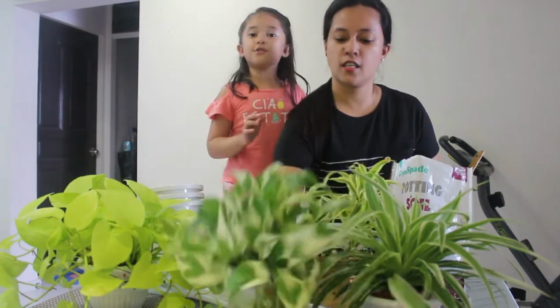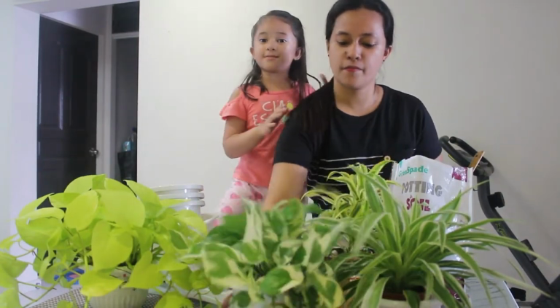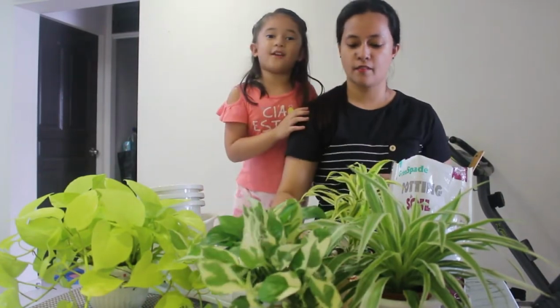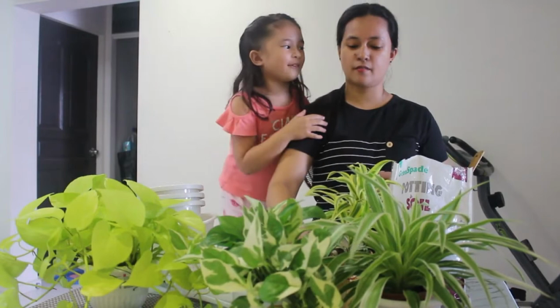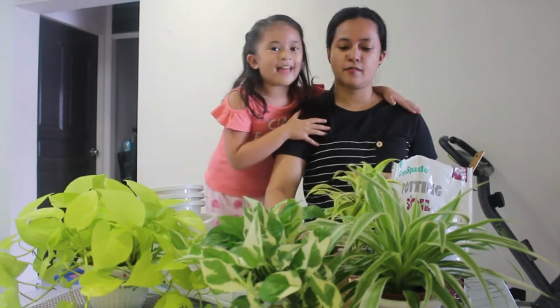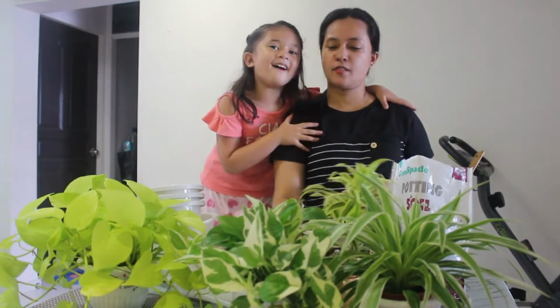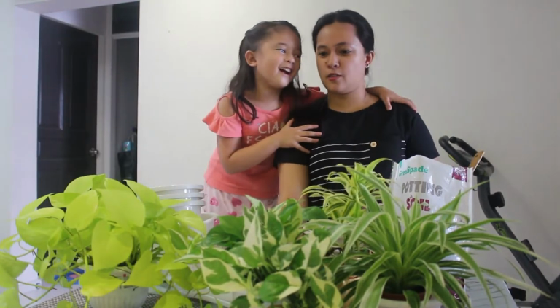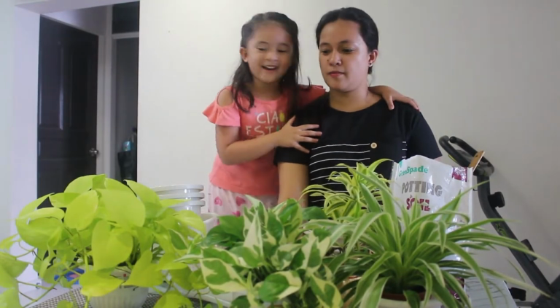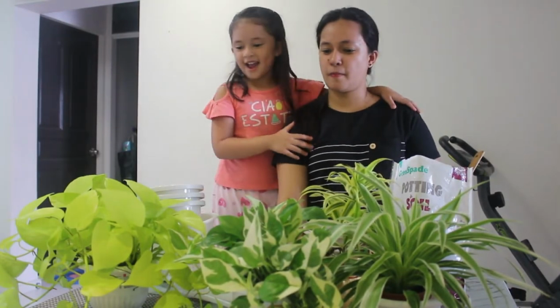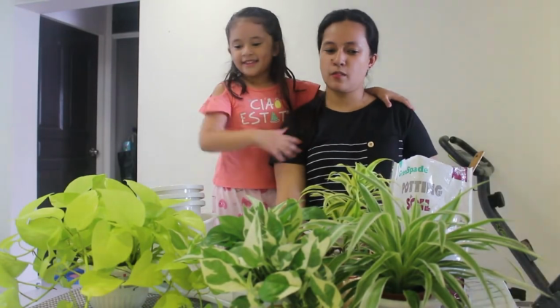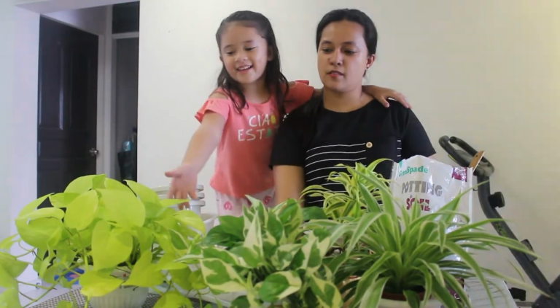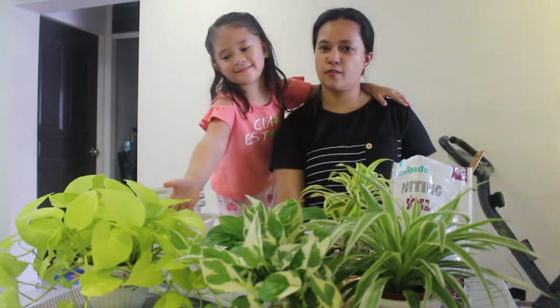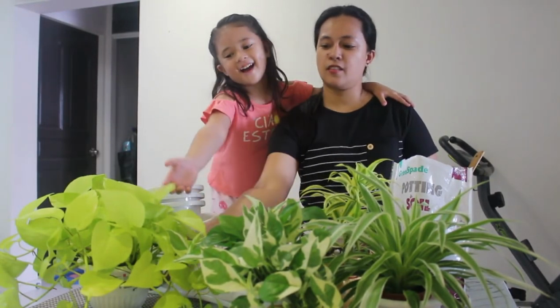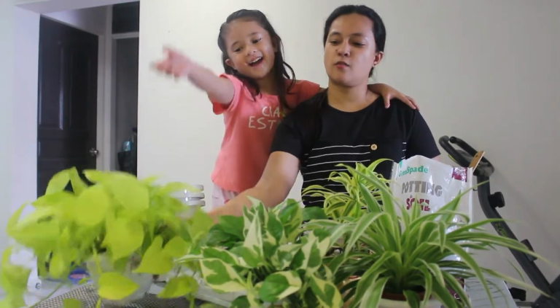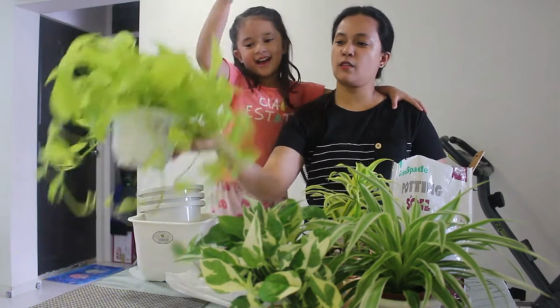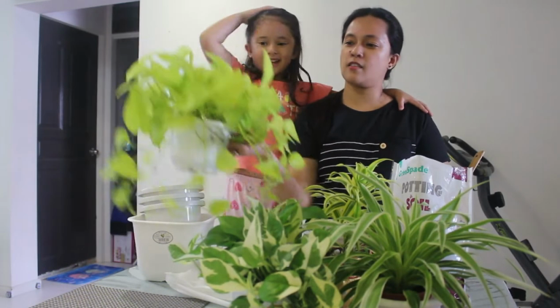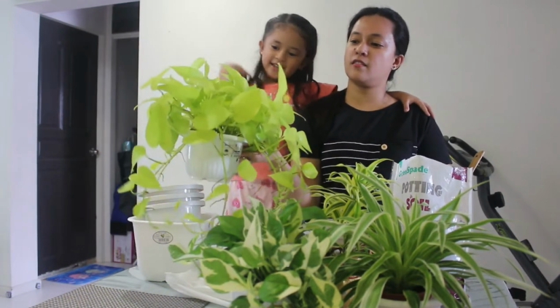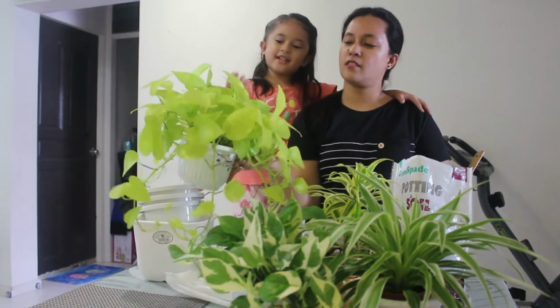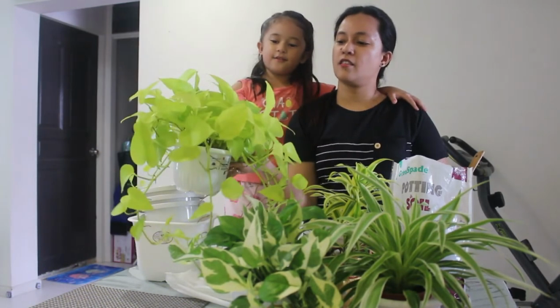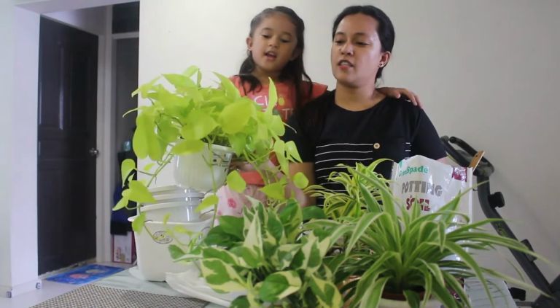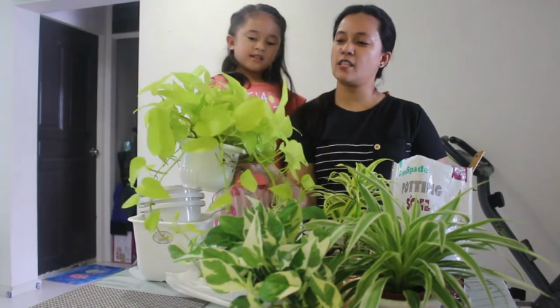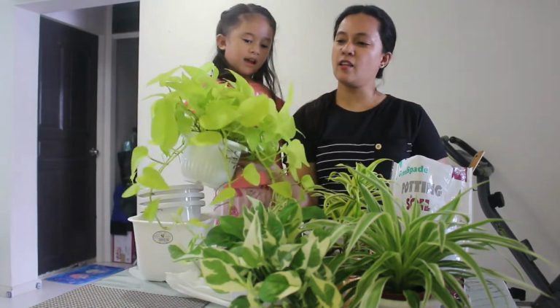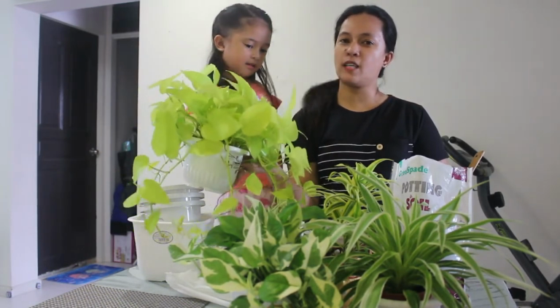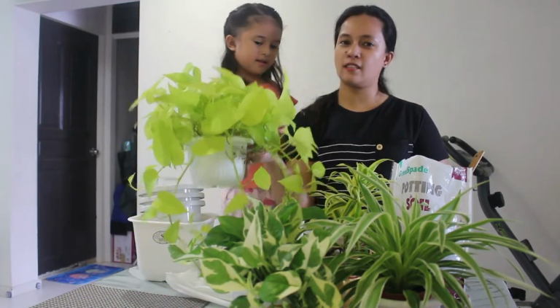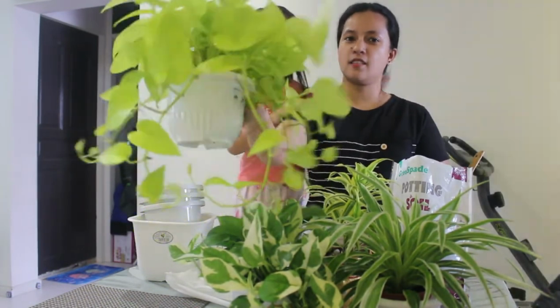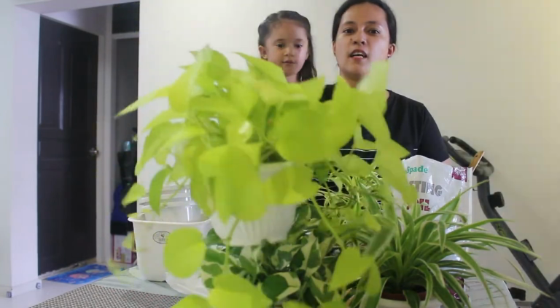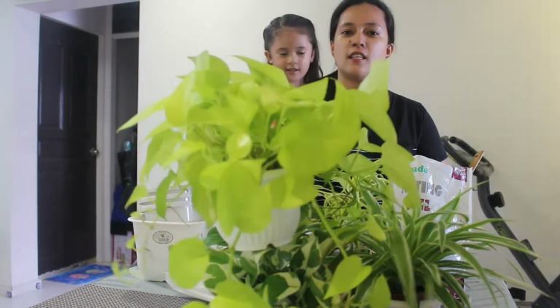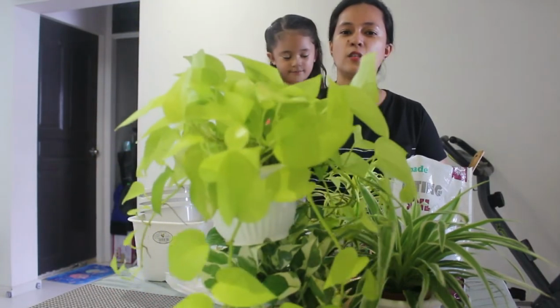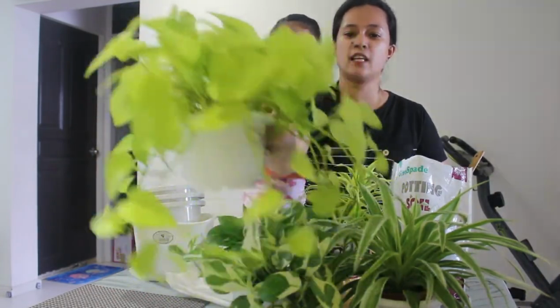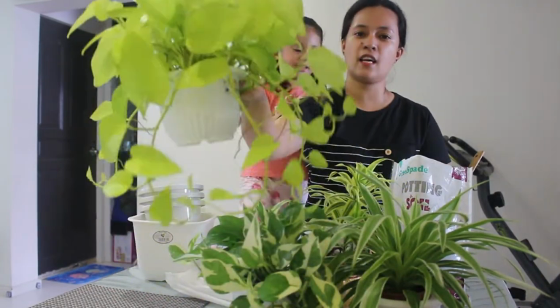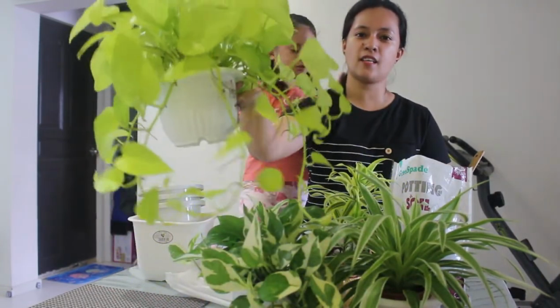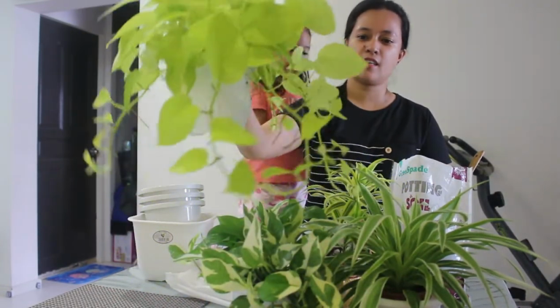And guys, do you know what's my favorite flower? Which one? This one — what color is this? This is color green? No, it's yellow-green. It's yellow-green and it's so shiny.